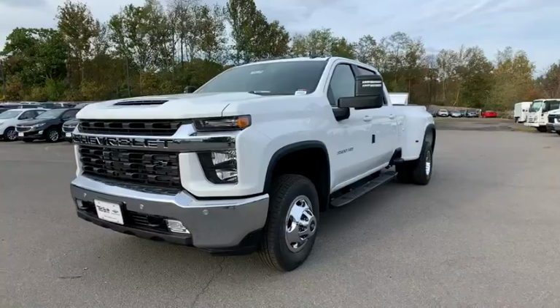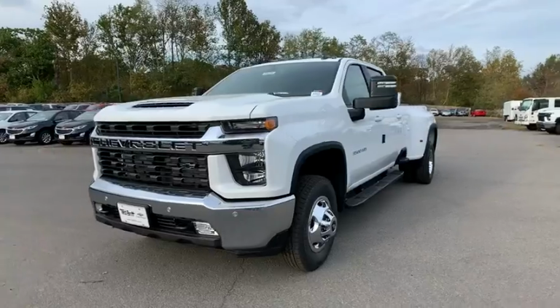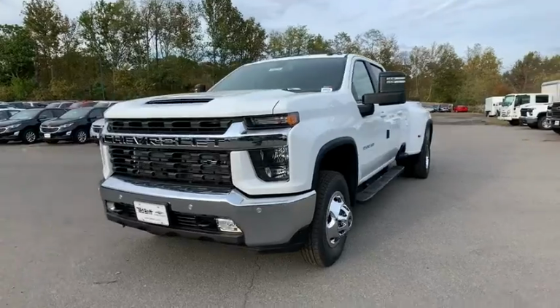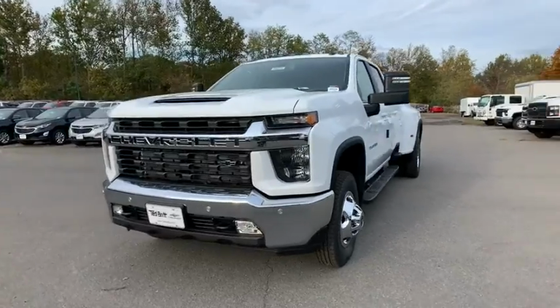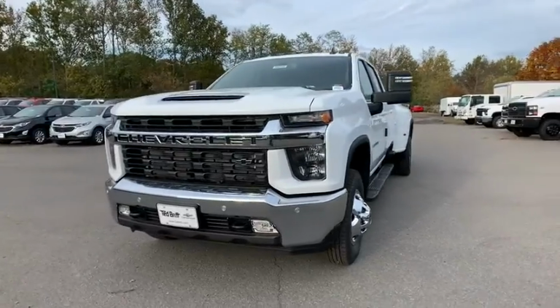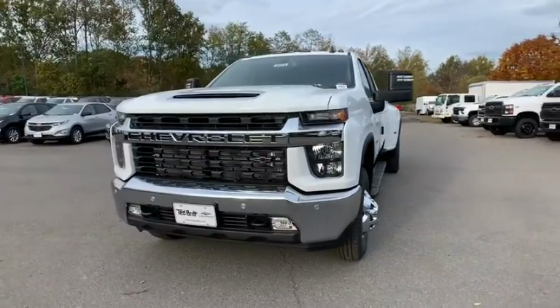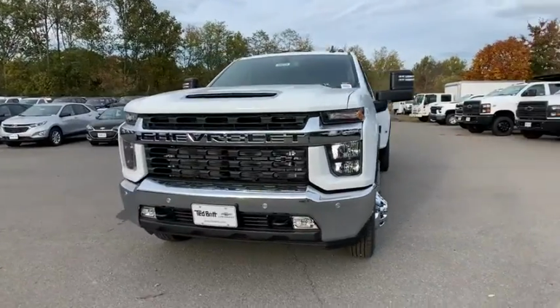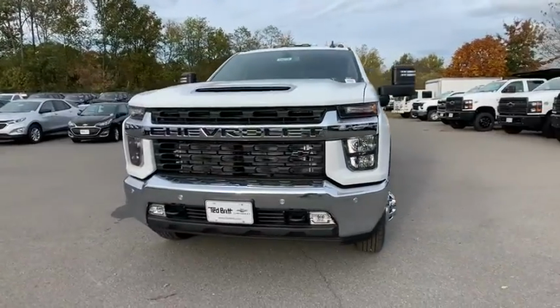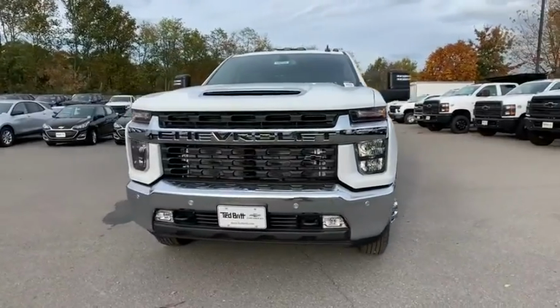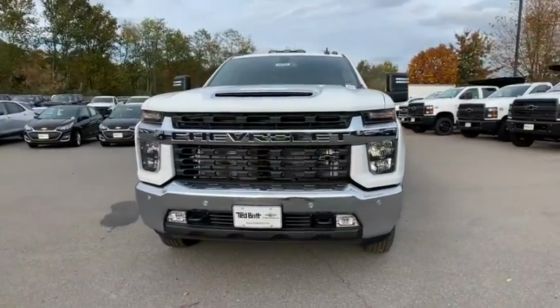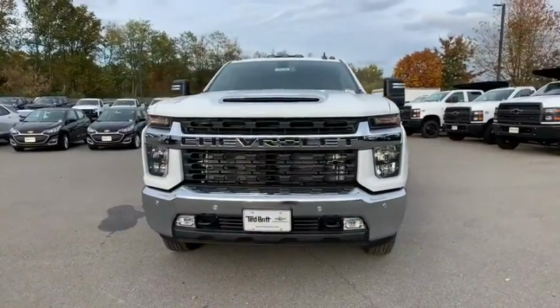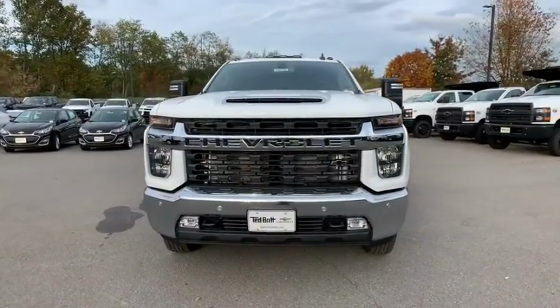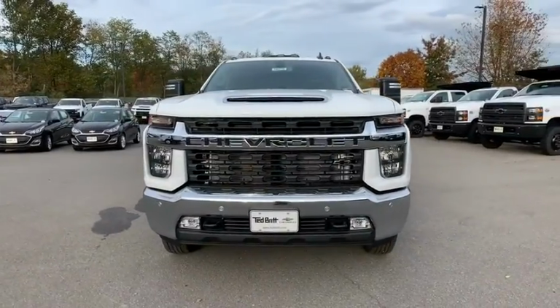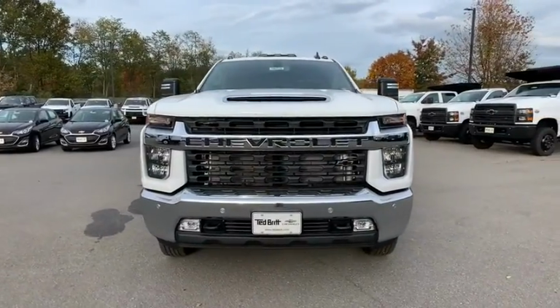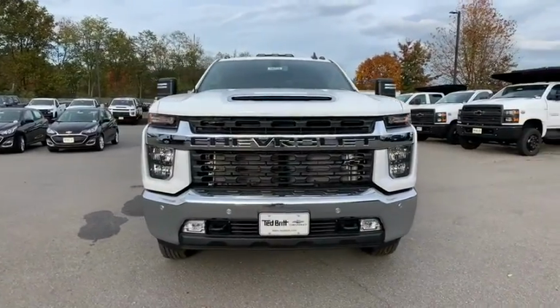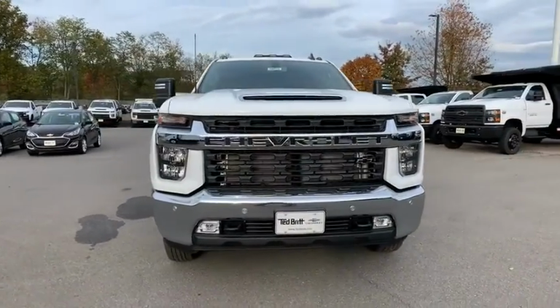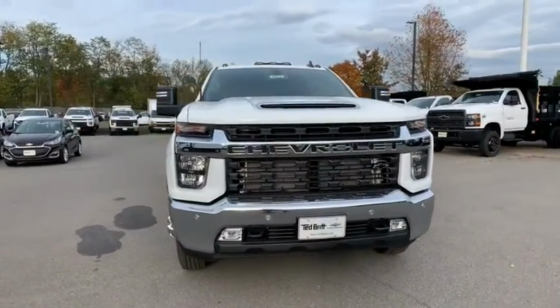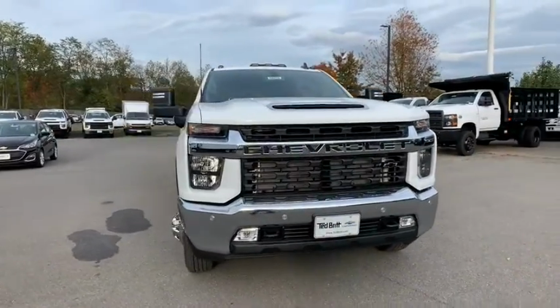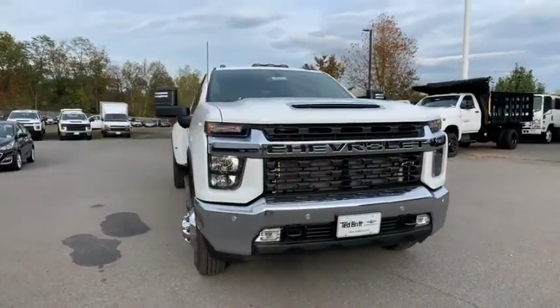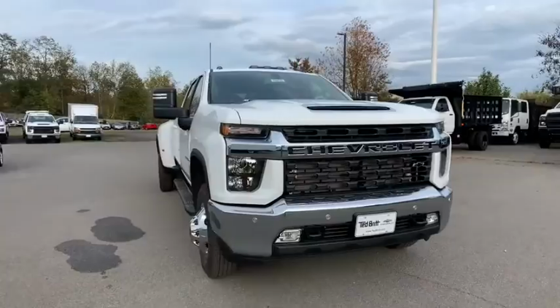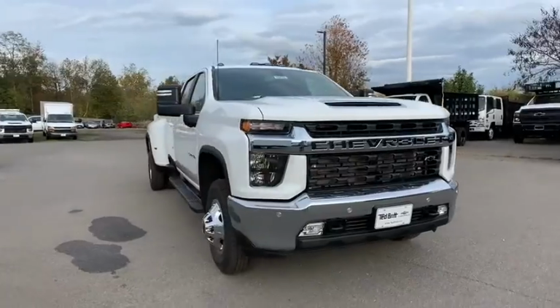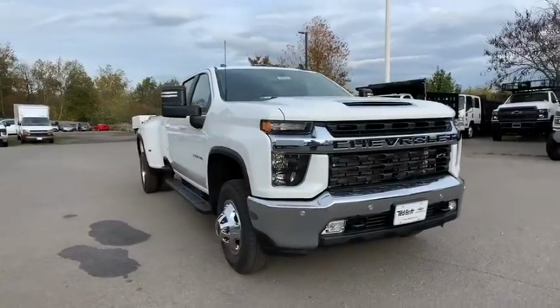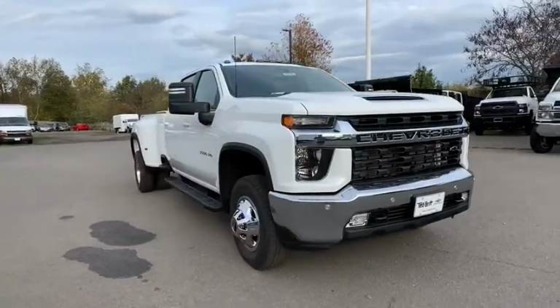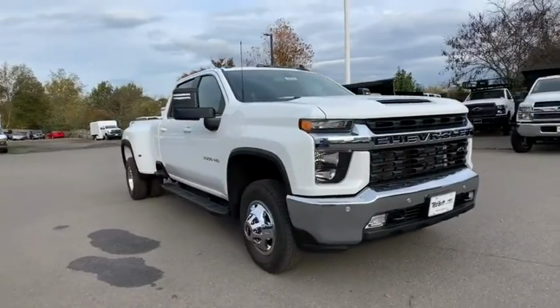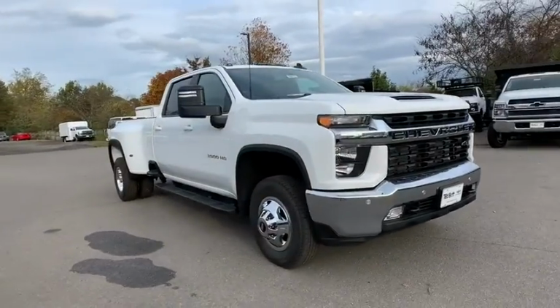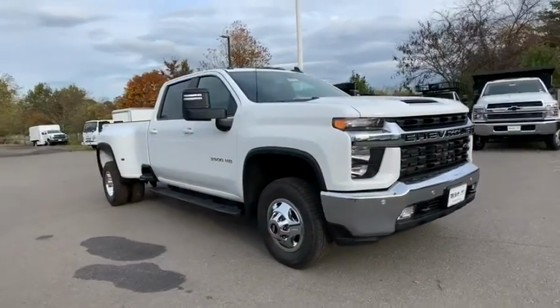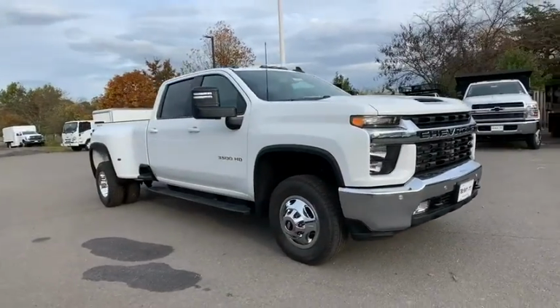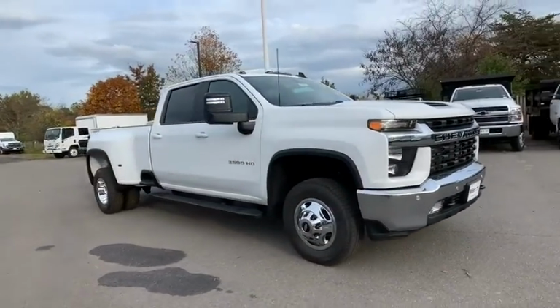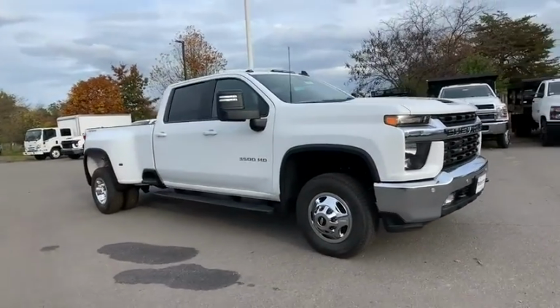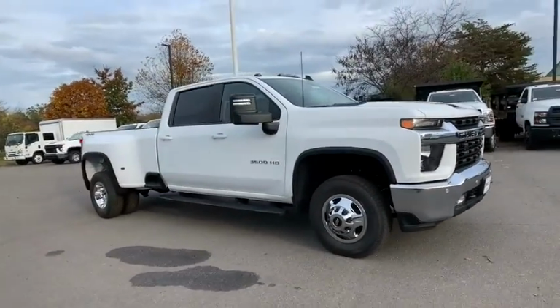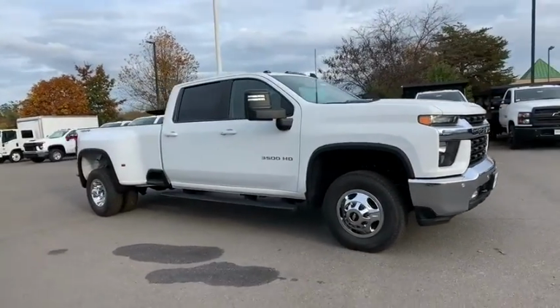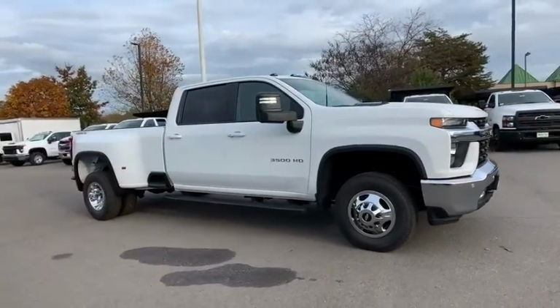We are pleased to show you the 2020 Chevrolet Silverado 3500 HD. Pros: everything. Cons: nothing.